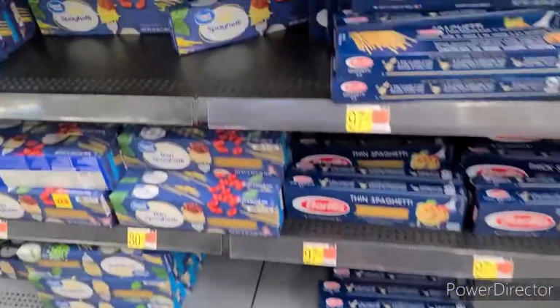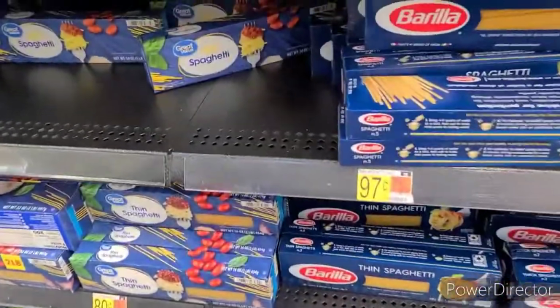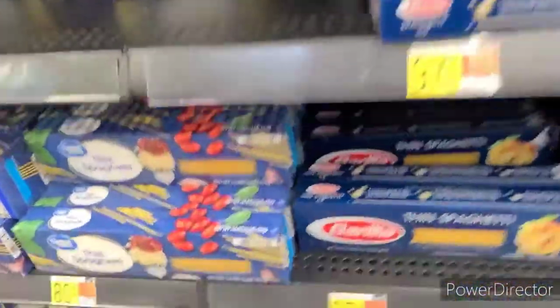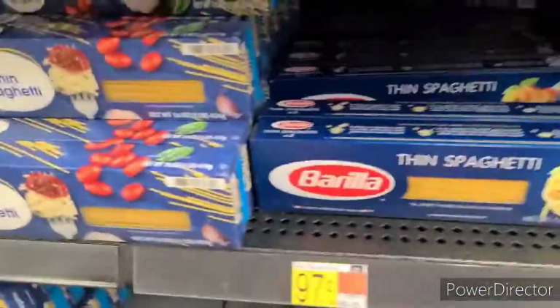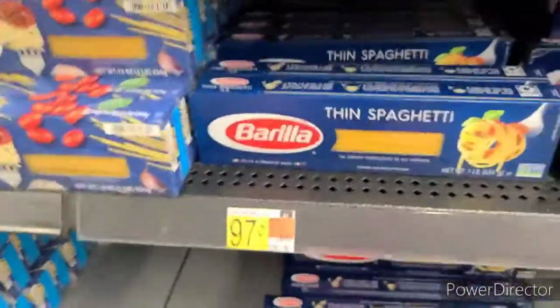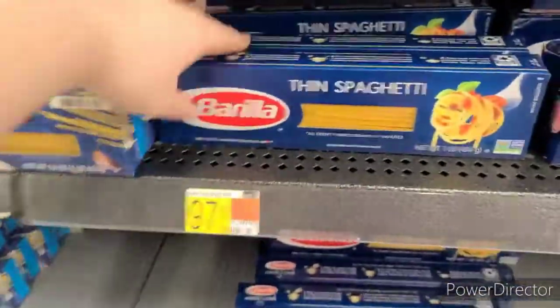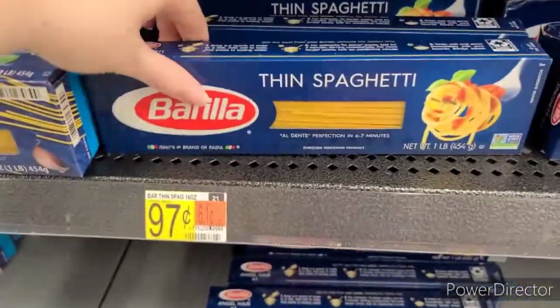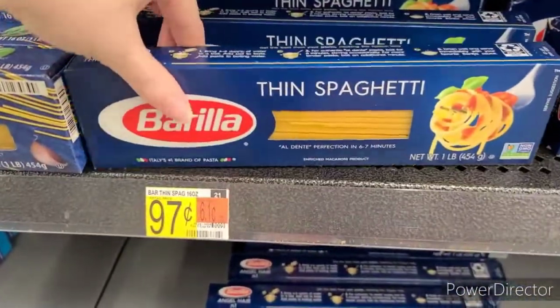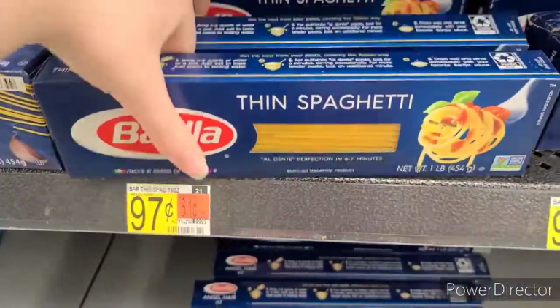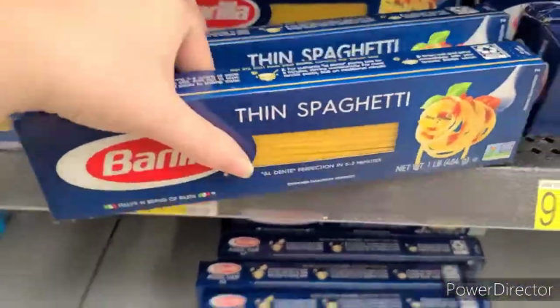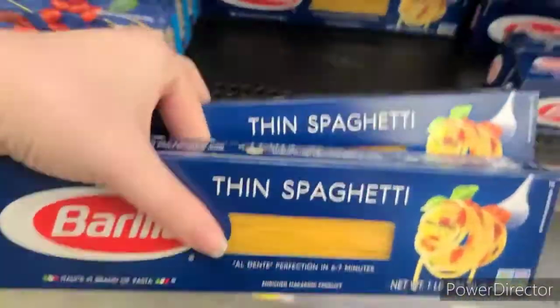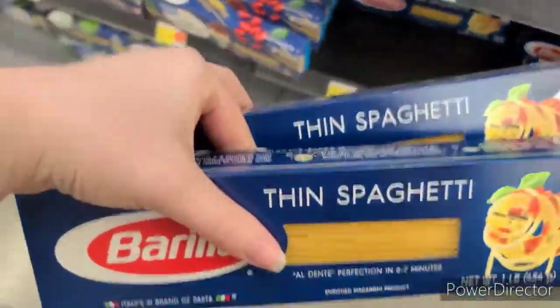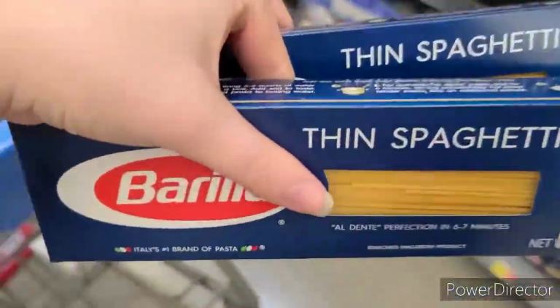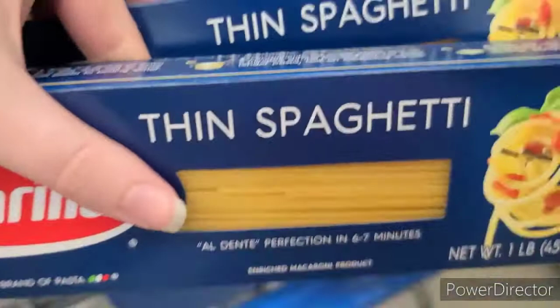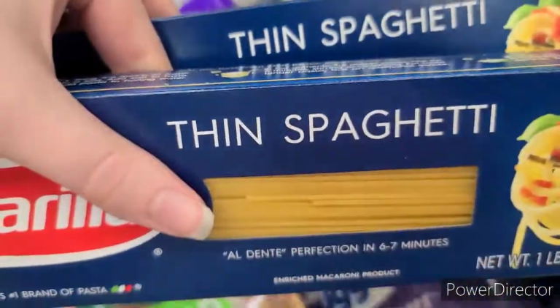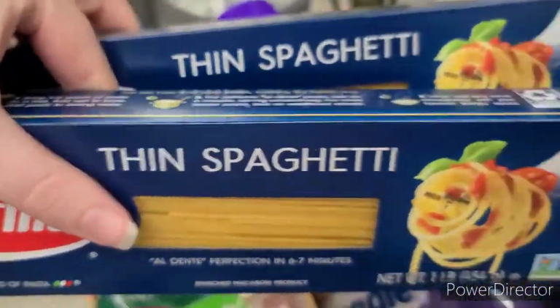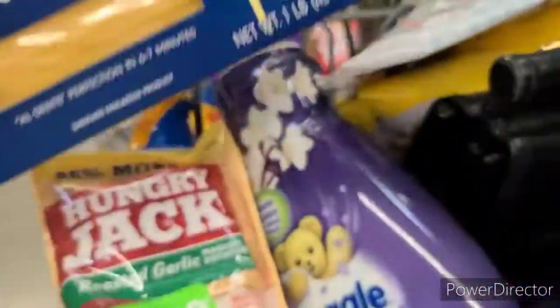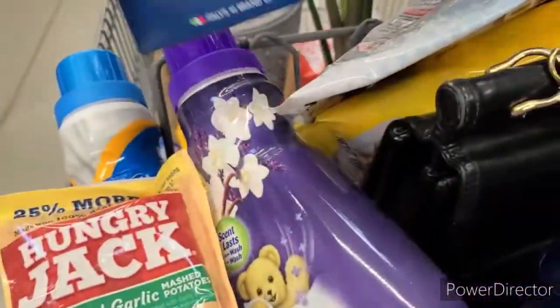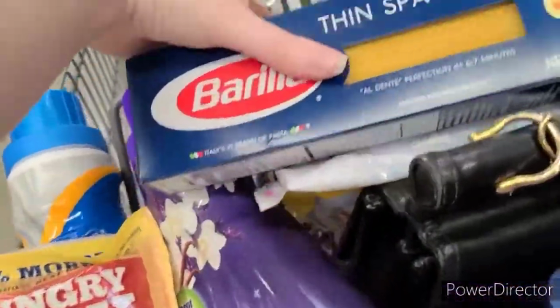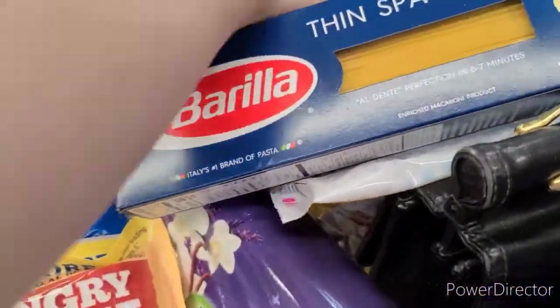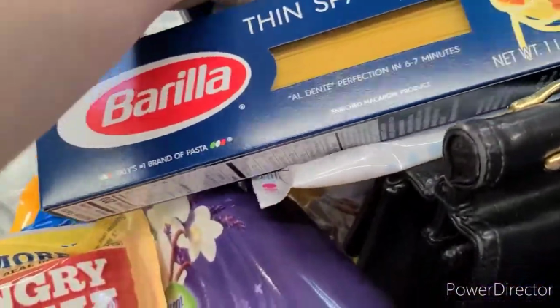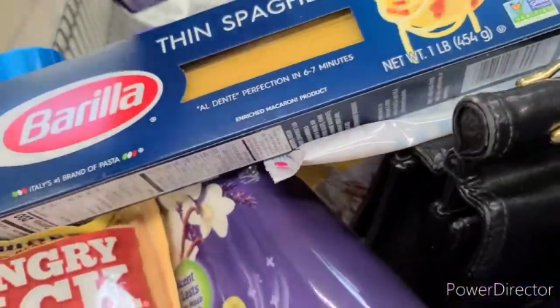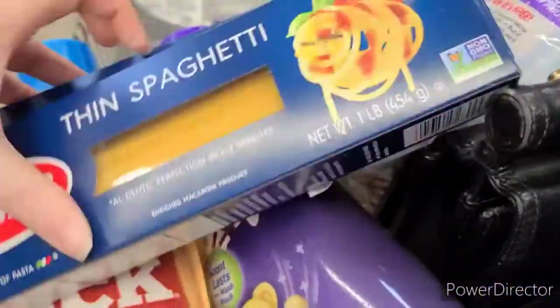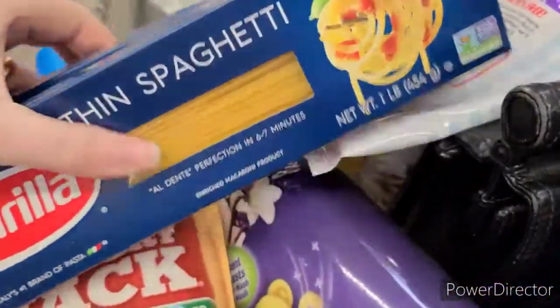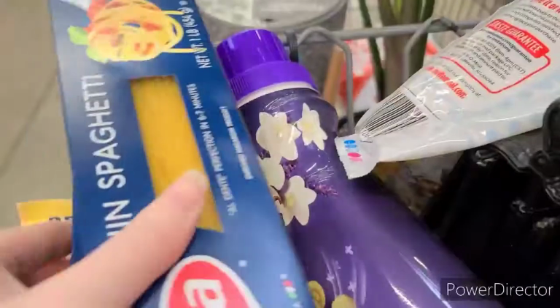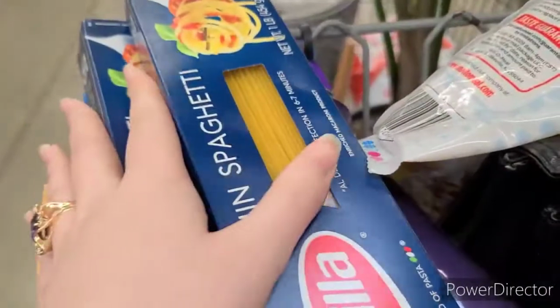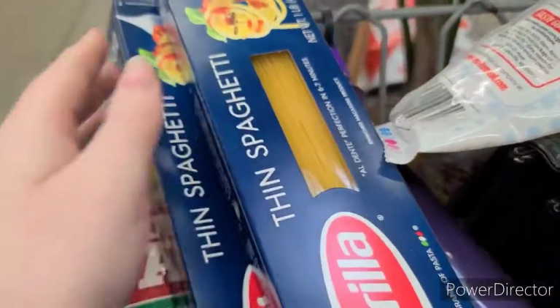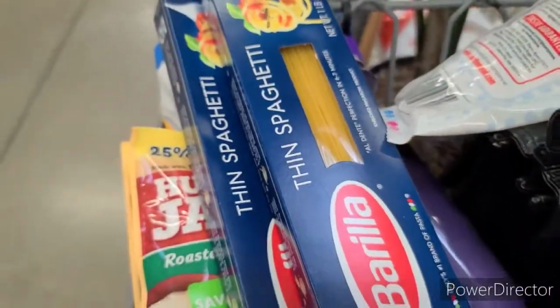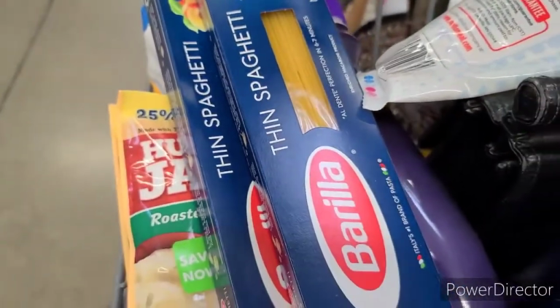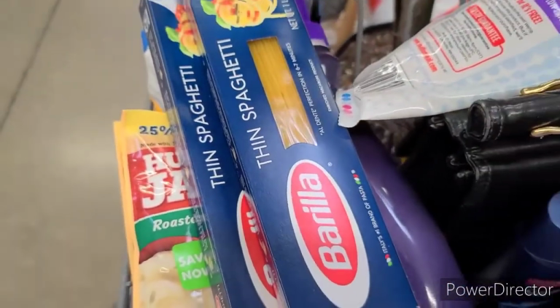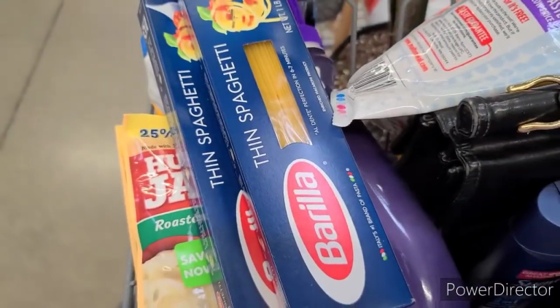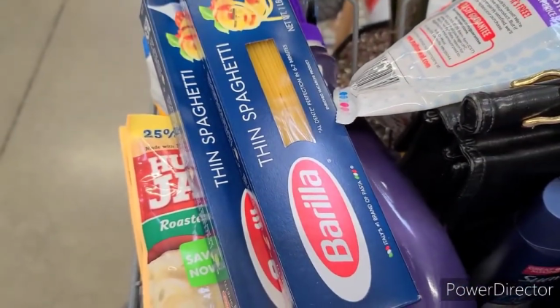Next up, we're grabbing two of the Barilla pastas at $0.97 each. There's $0.50 off any two of the Blue Box pastas. There's also a $0.10 any-pasta rebate on Ibotta as well, making the pair of these $1.24.